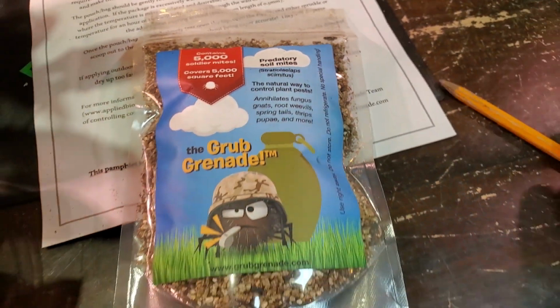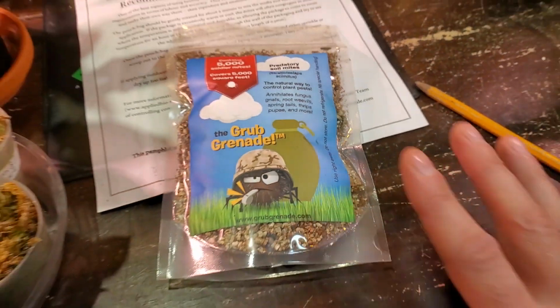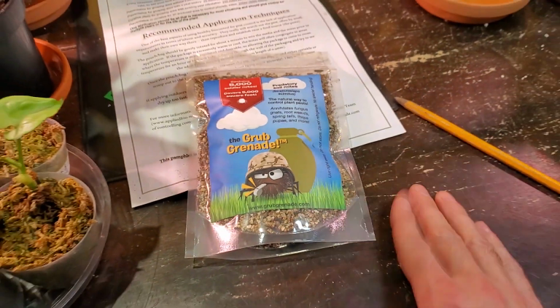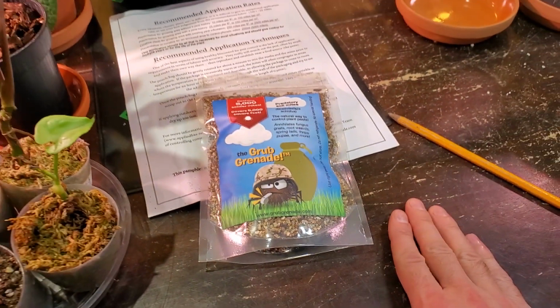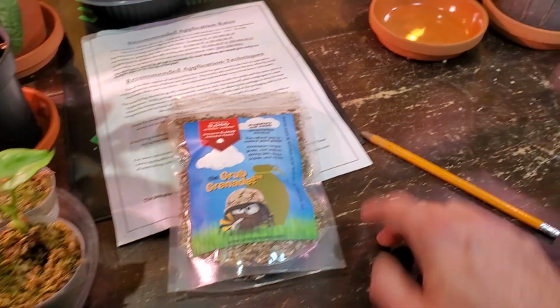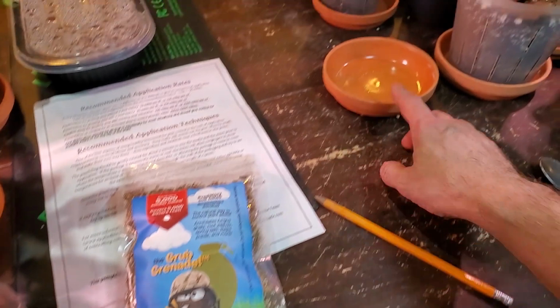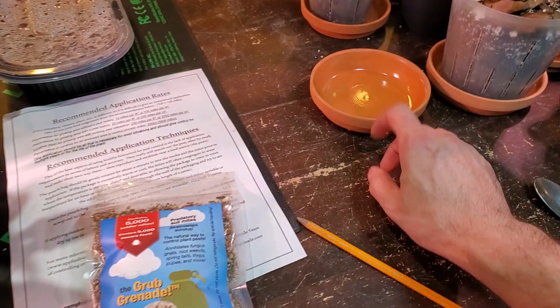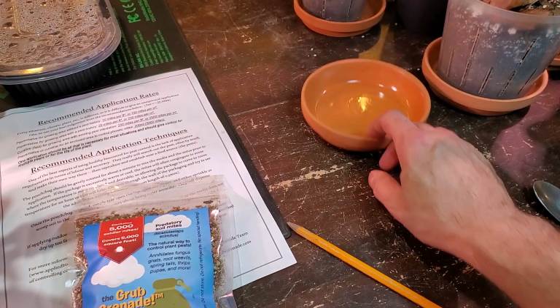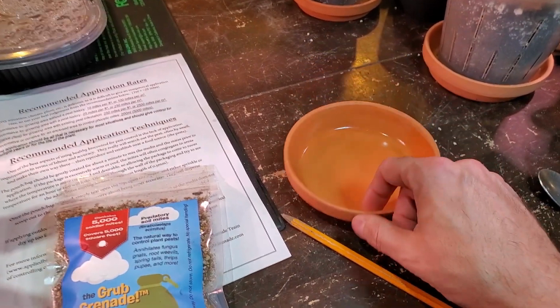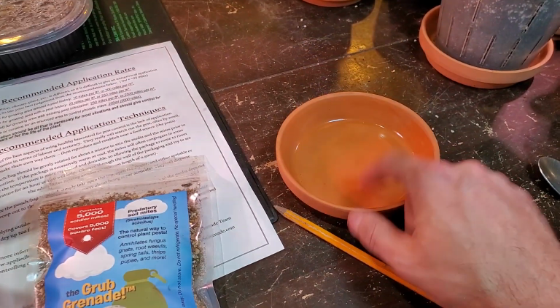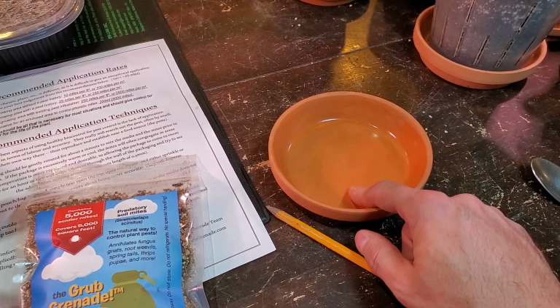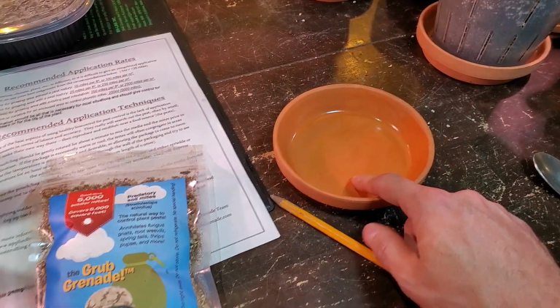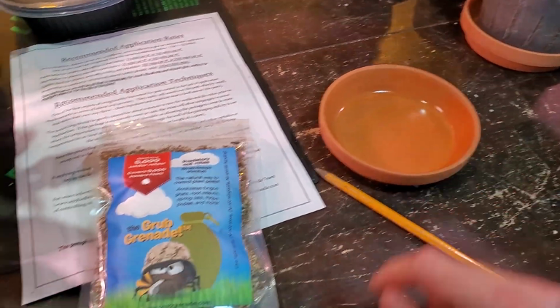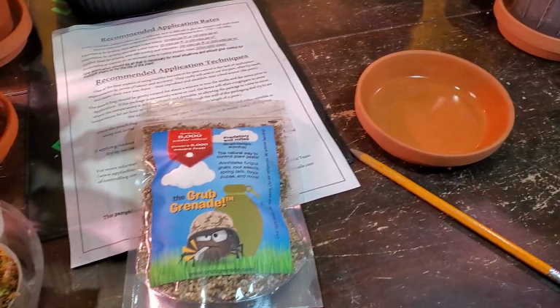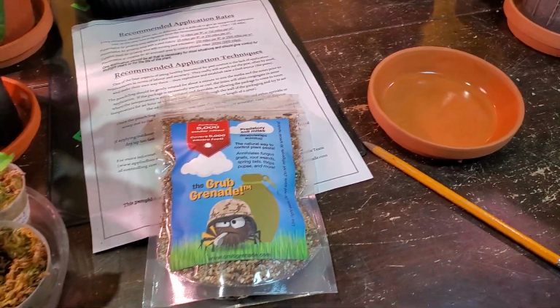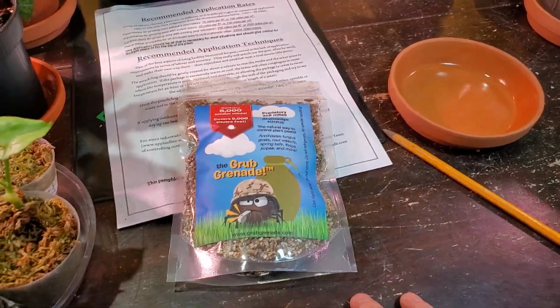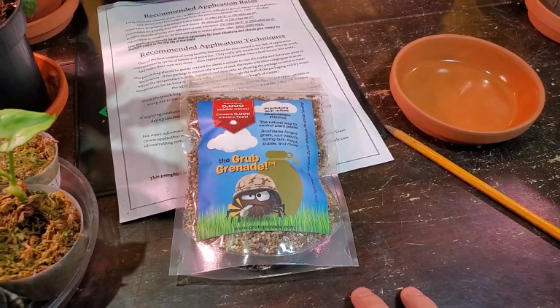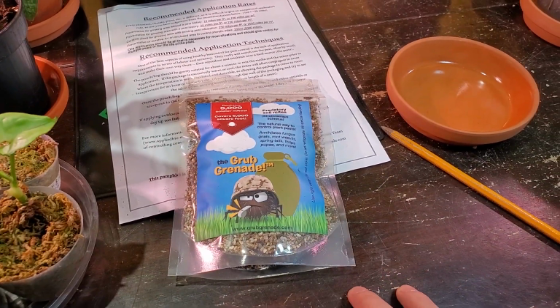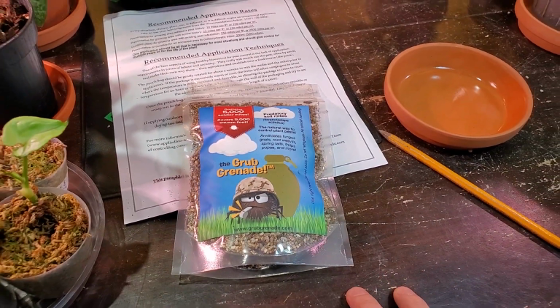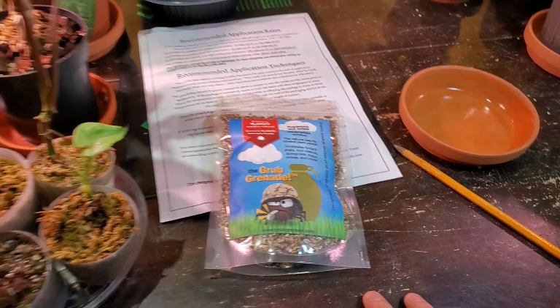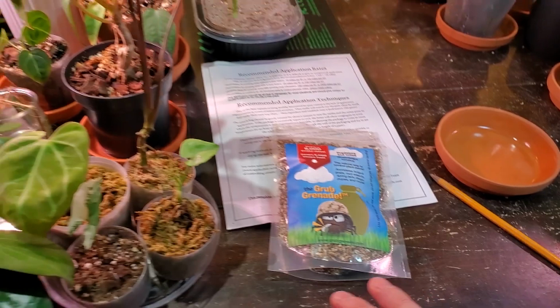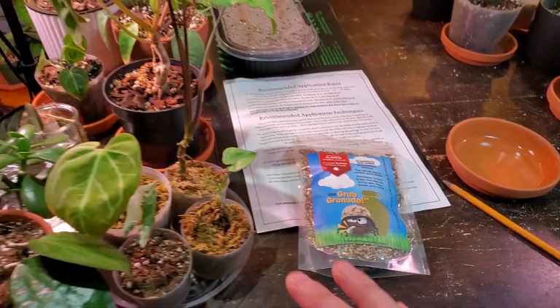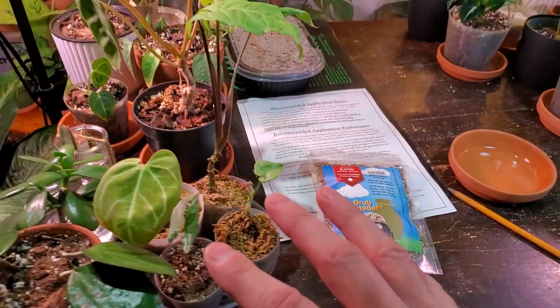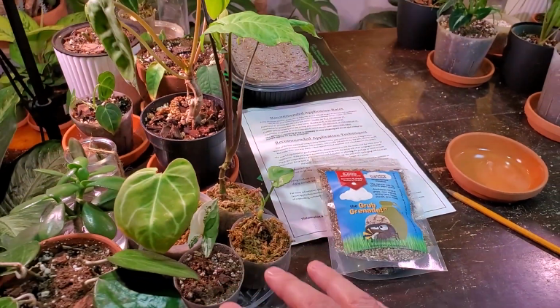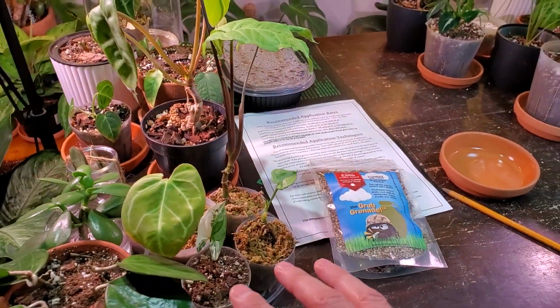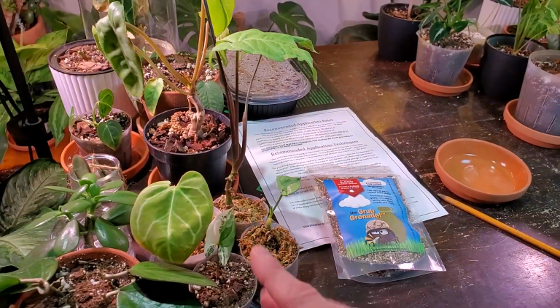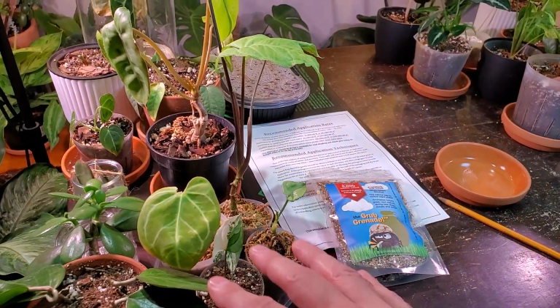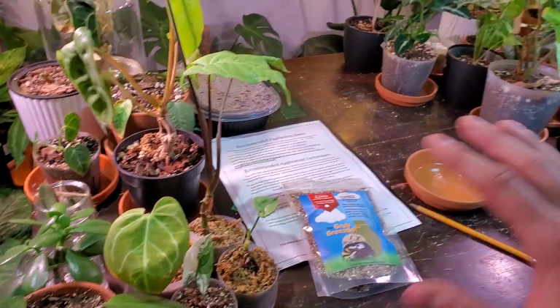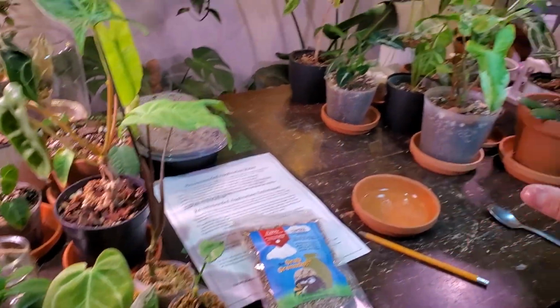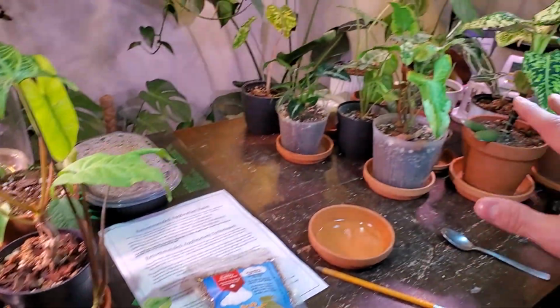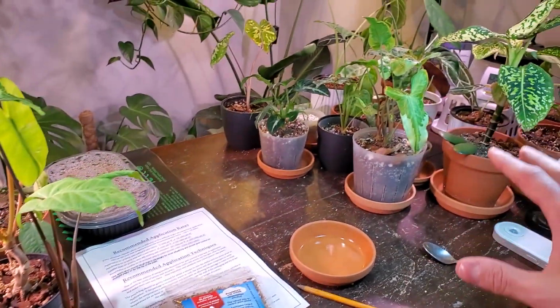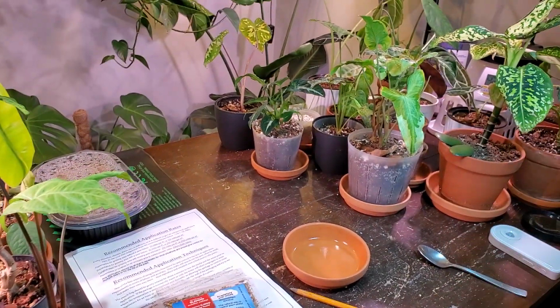I'm going to pour a little bit into this saucer here to see if we can see any of the mites crawling around, and then I'll be placing them in or on some of my houseplants here.